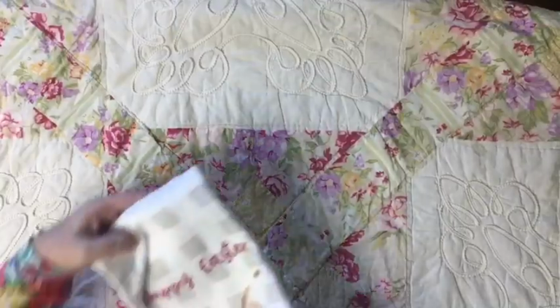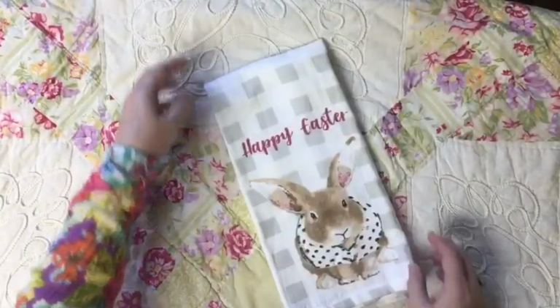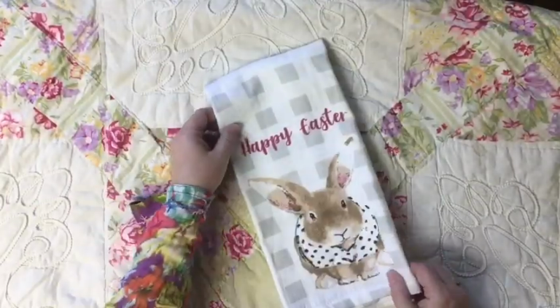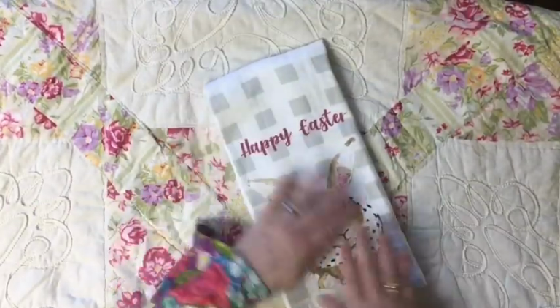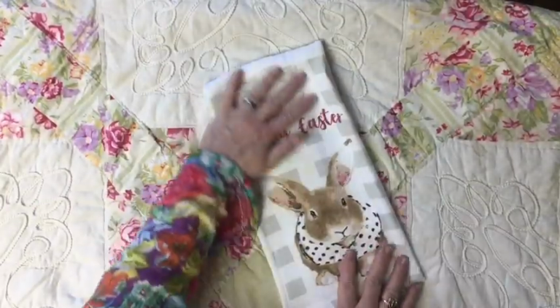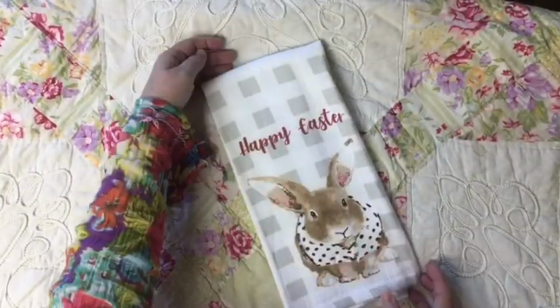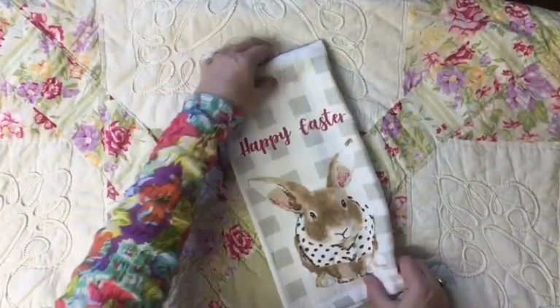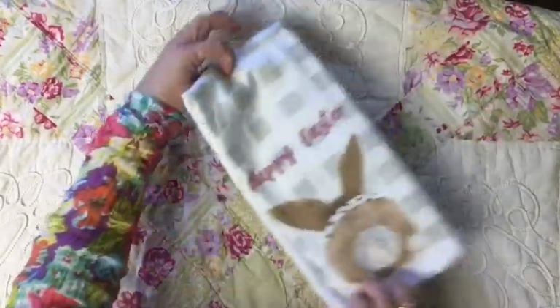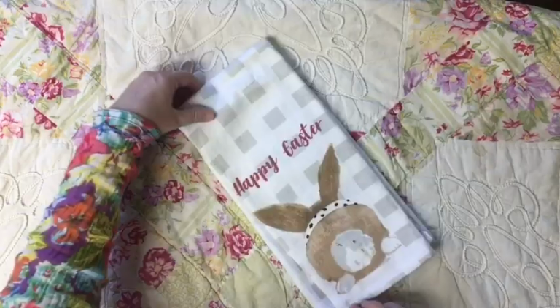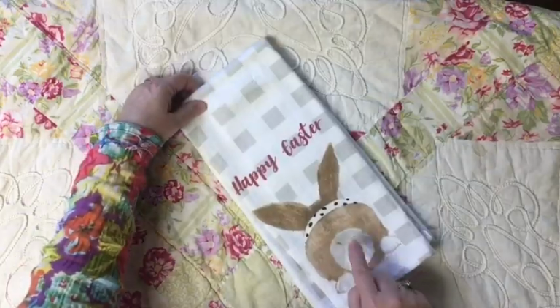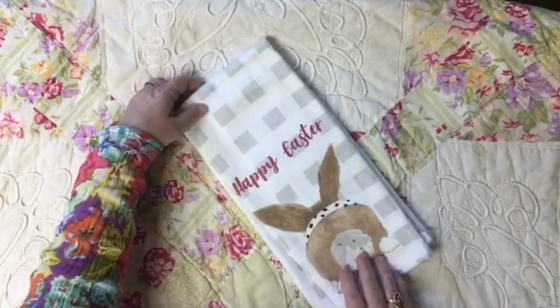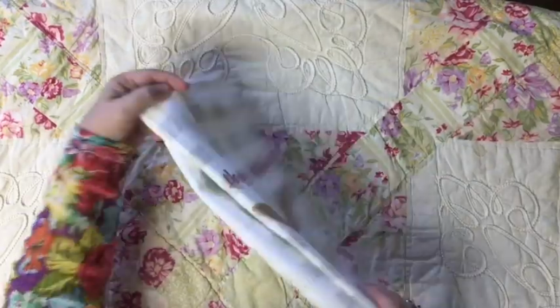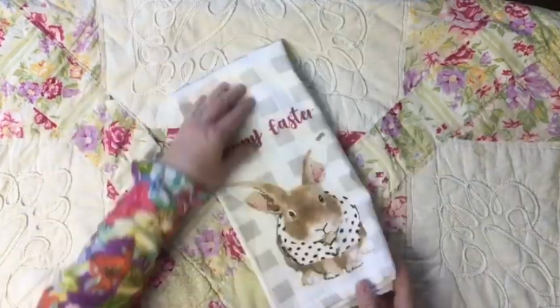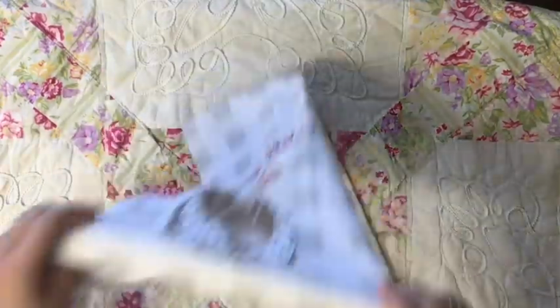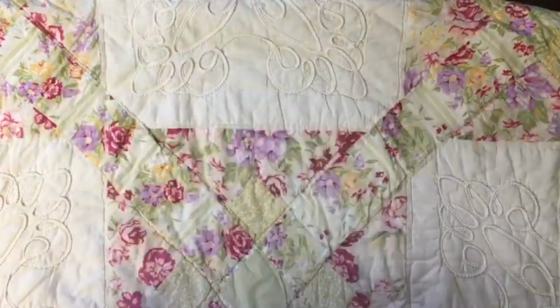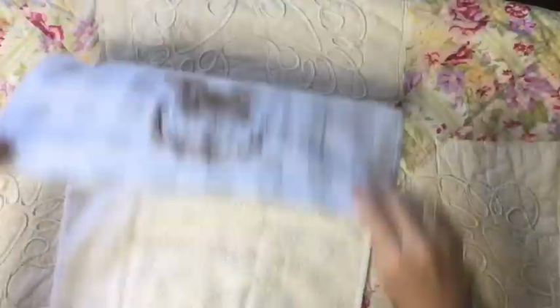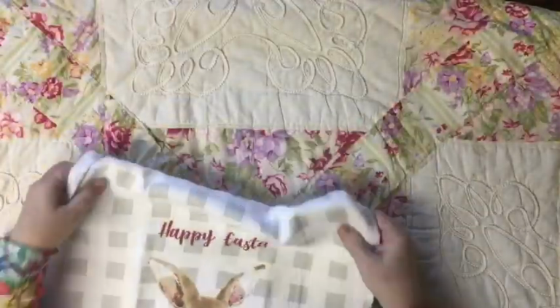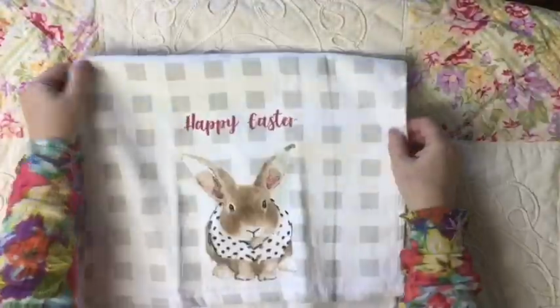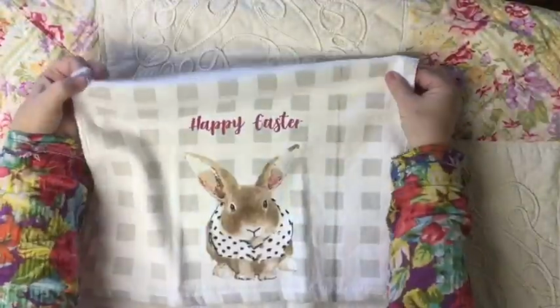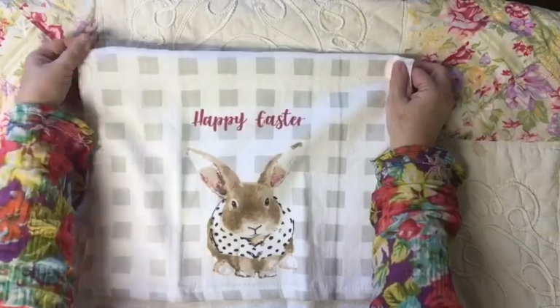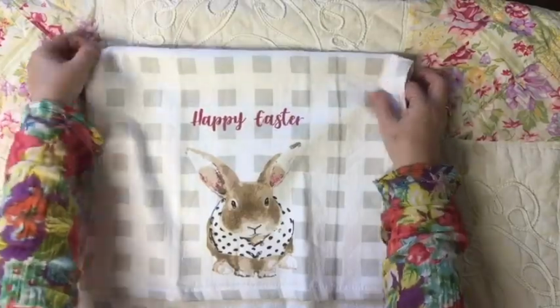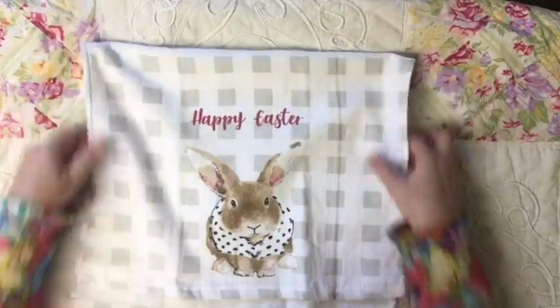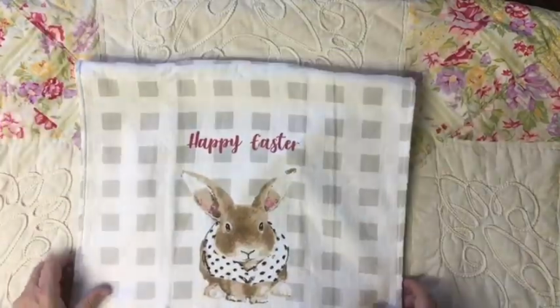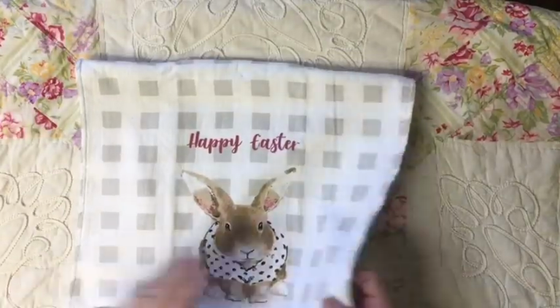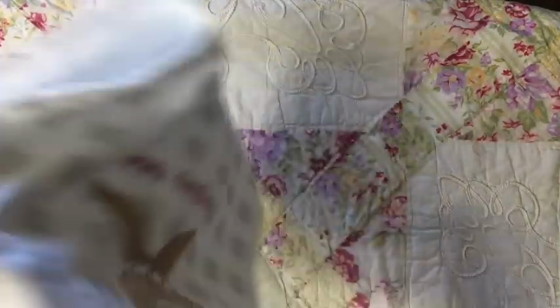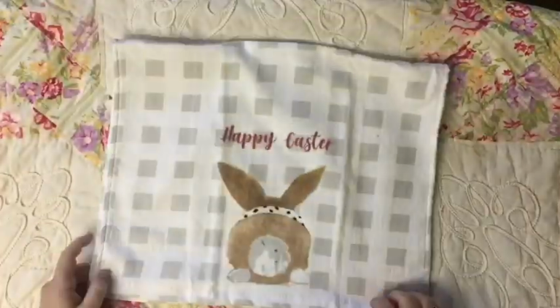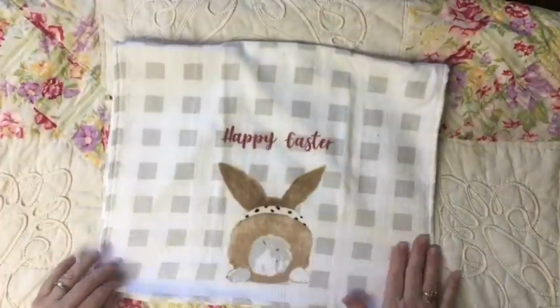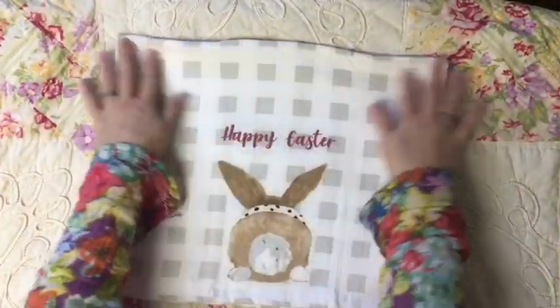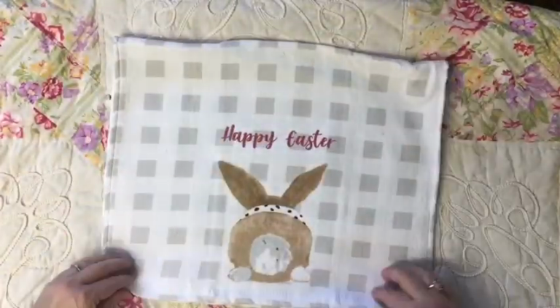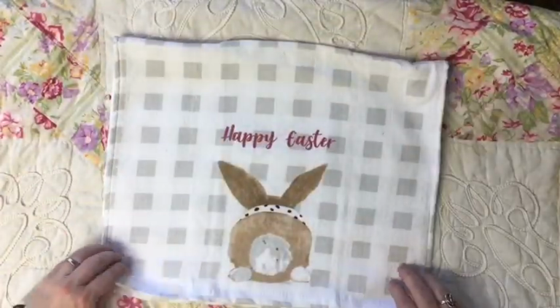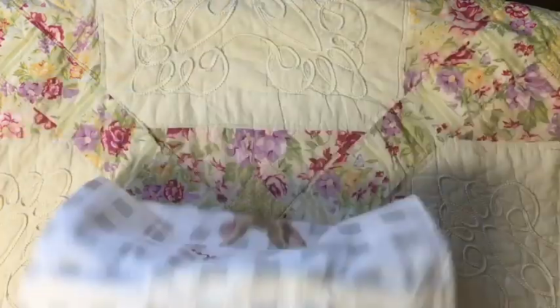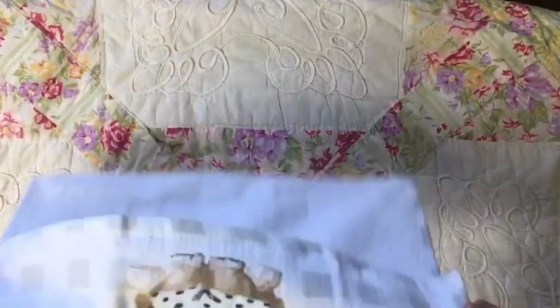Now for my next pillow — it's actually going to be two pillows — I'm going to take this cute little Happy Easter dish towel and I'm going to make it so that I can use it for spring and for Easter.